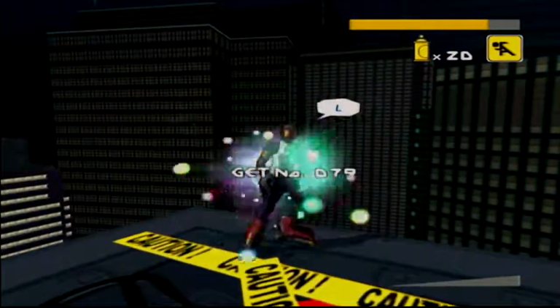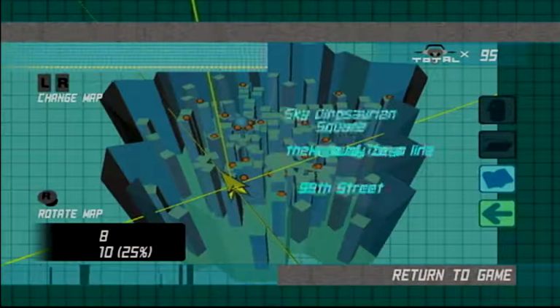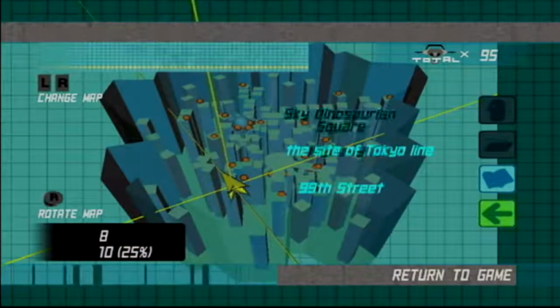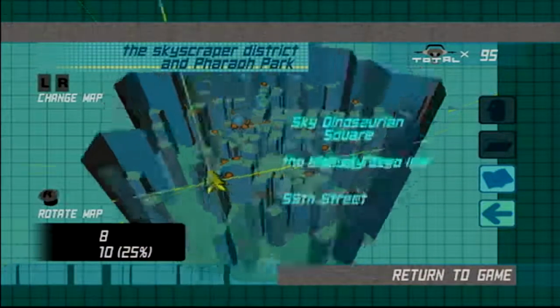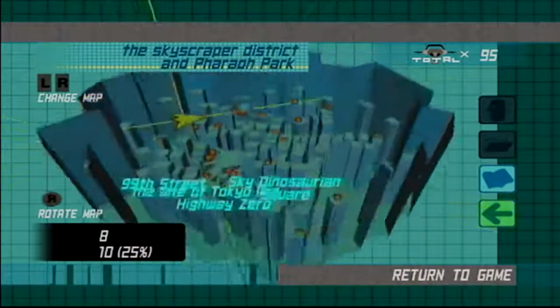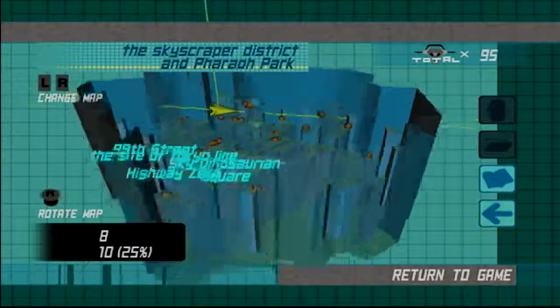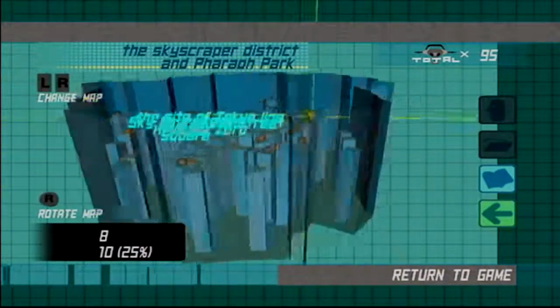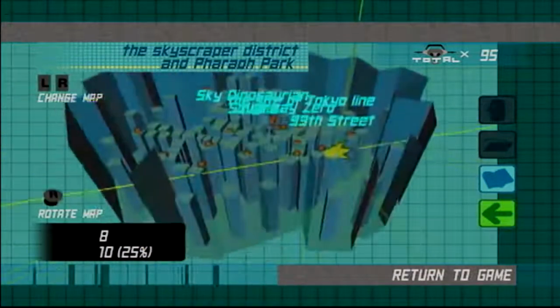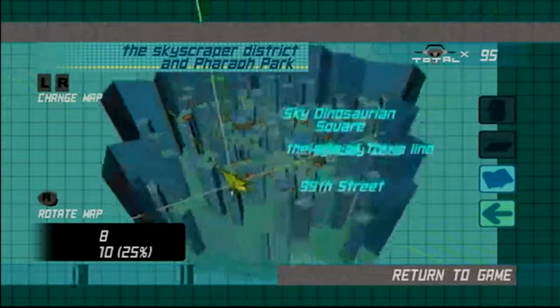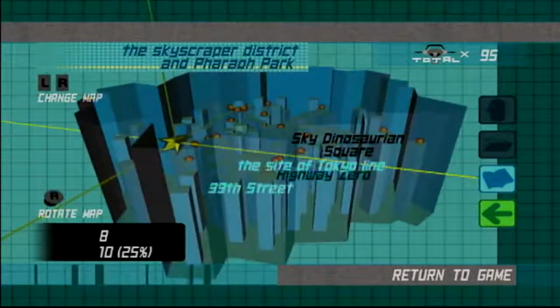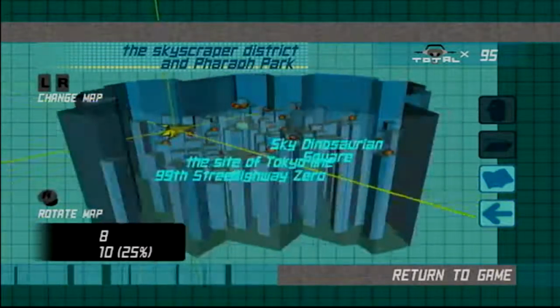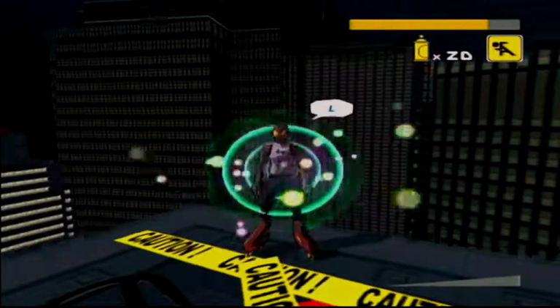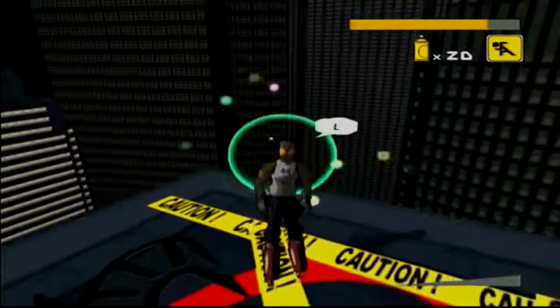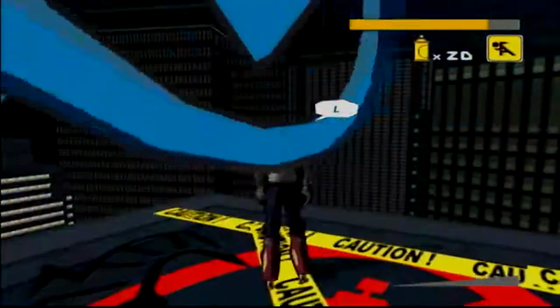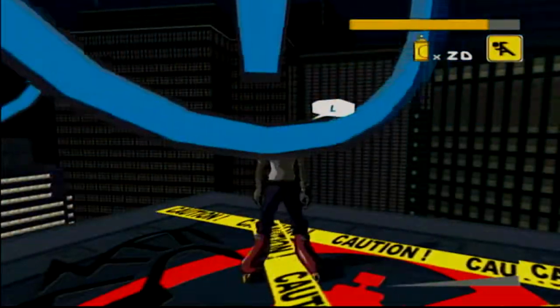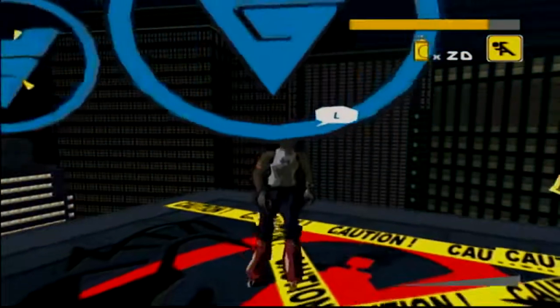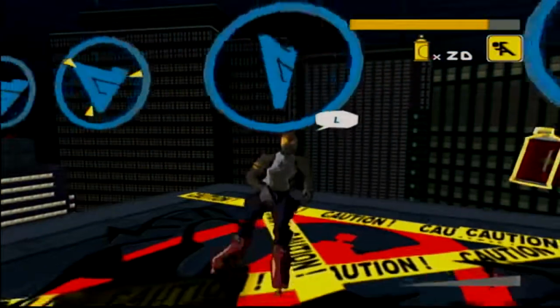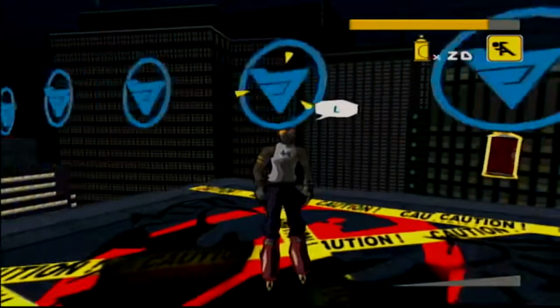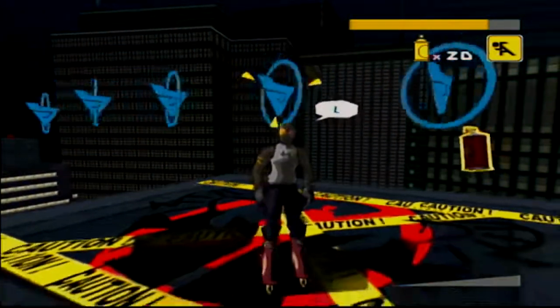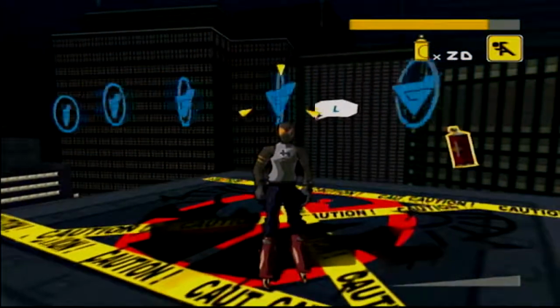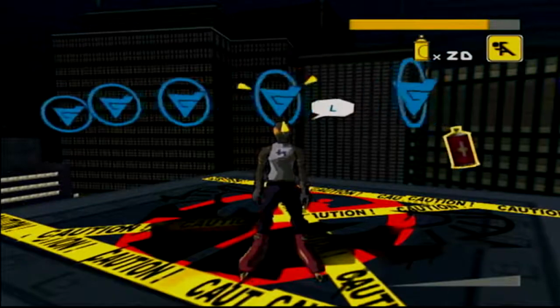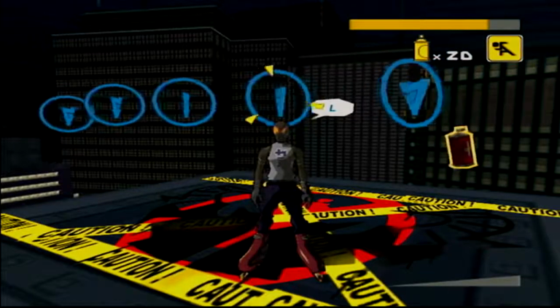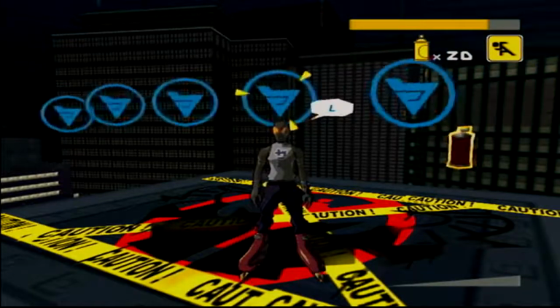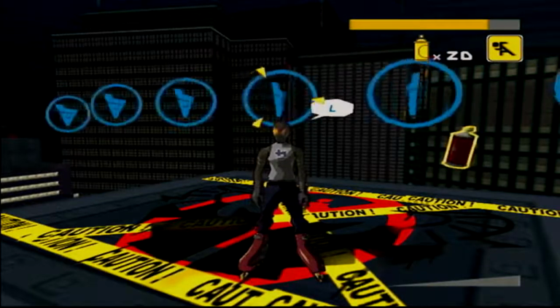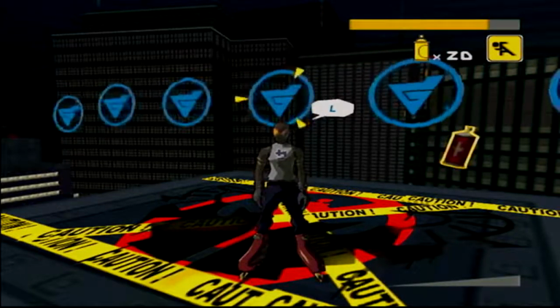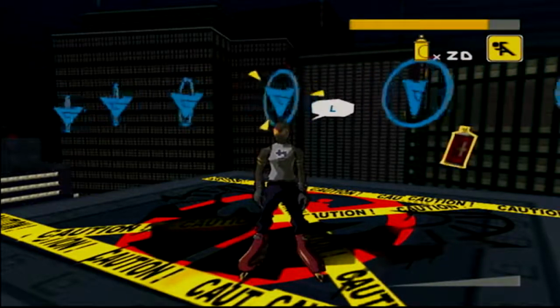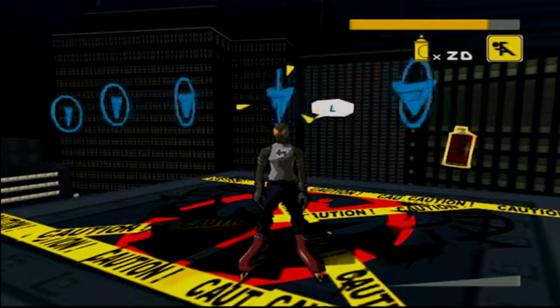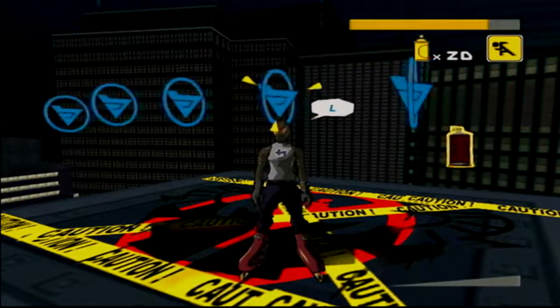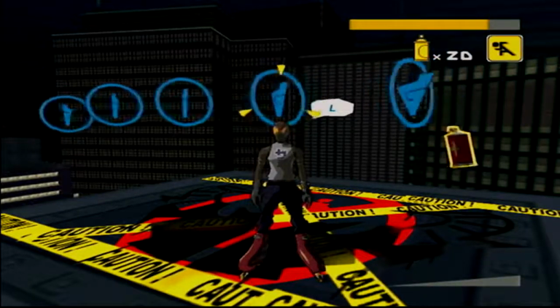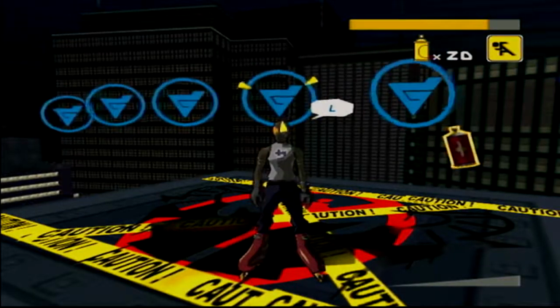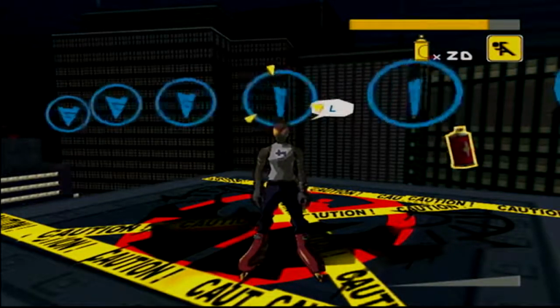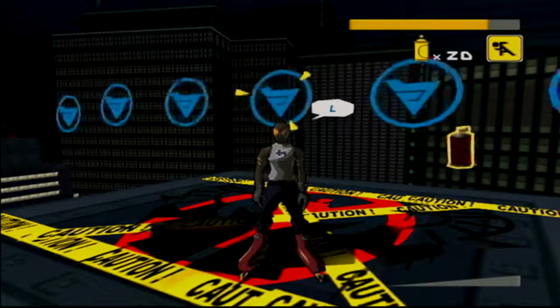What number is that? 95. And with that, we have defeated Skyscraper District. In the next episode of Jet Set Radio Future, we're going to be taking on Sky Dinosaurian Square. We'll see you guys then. Bye-bye.